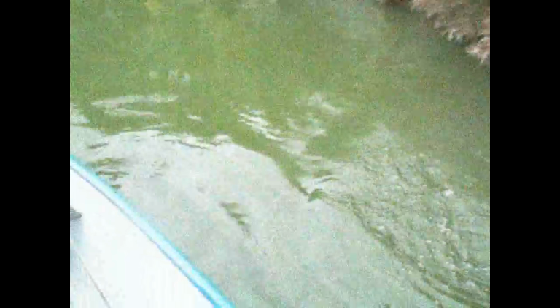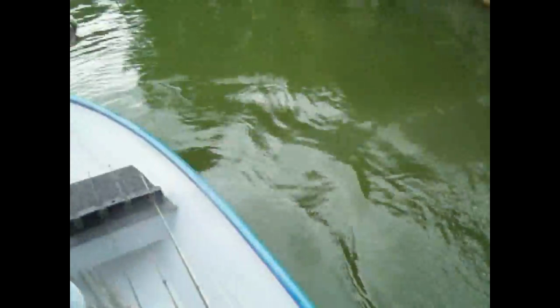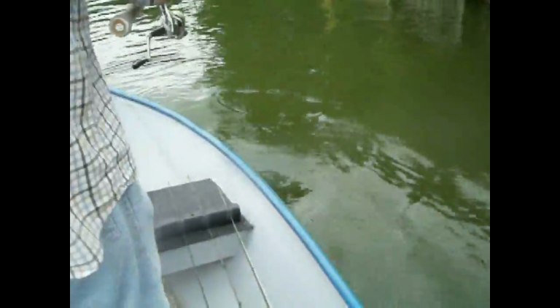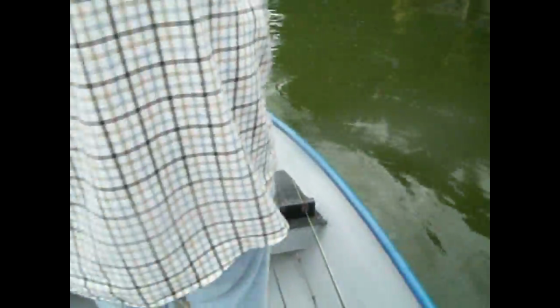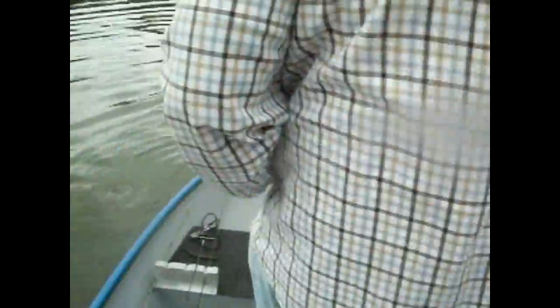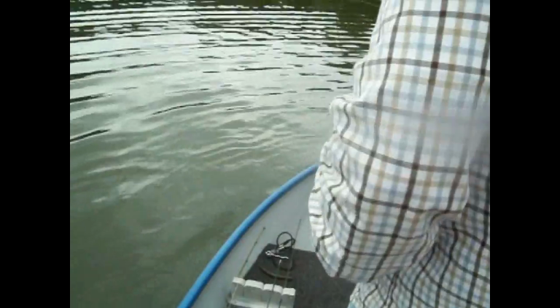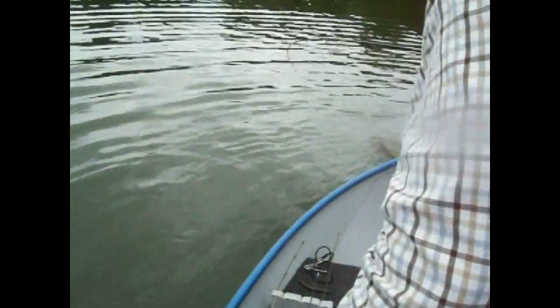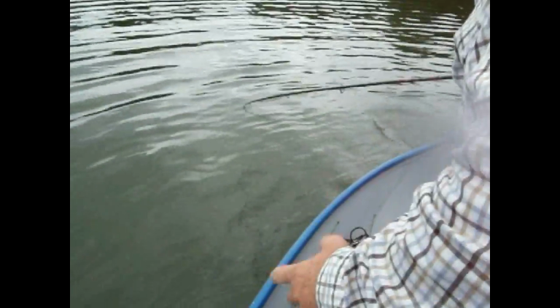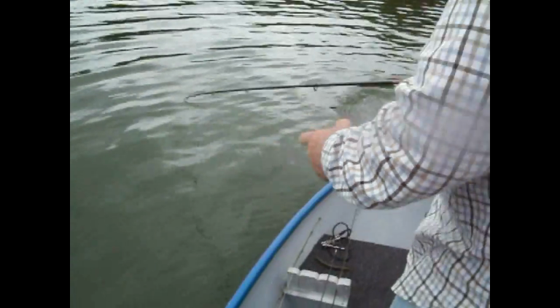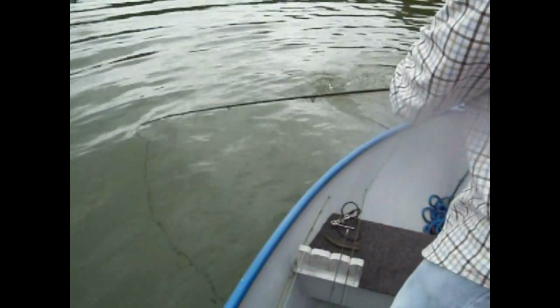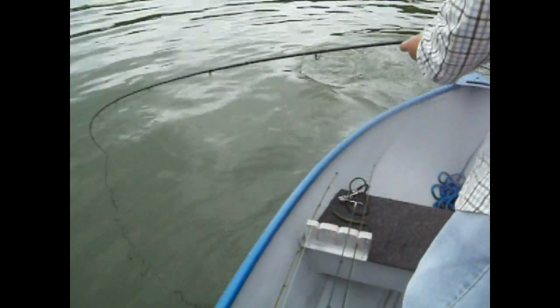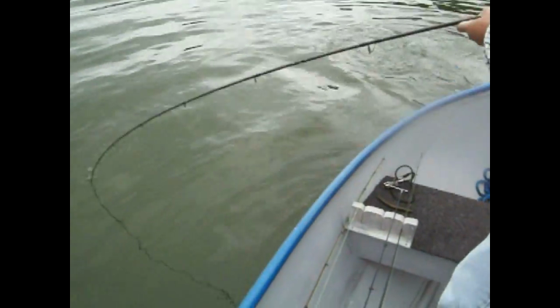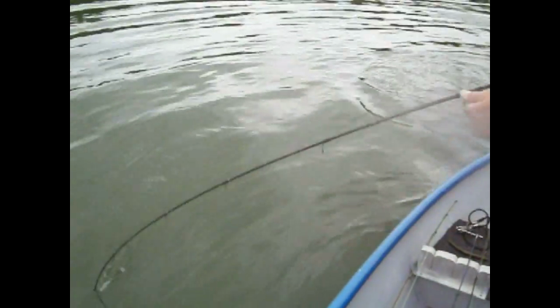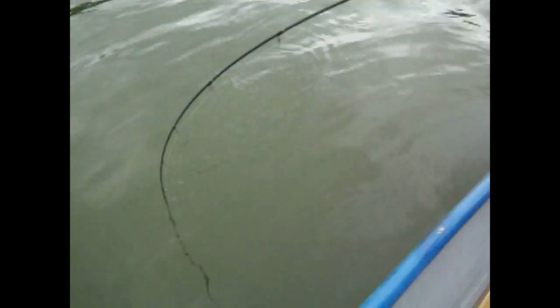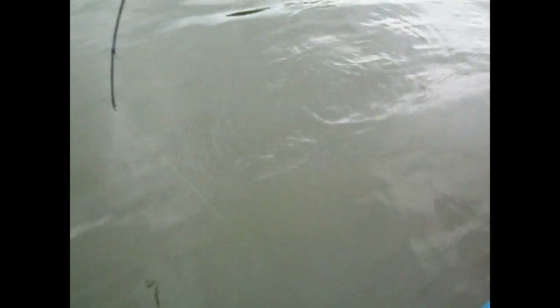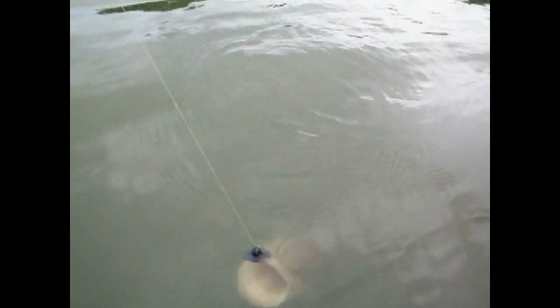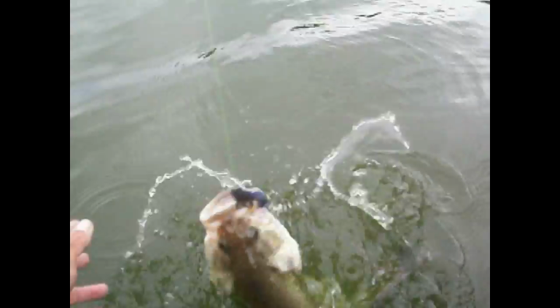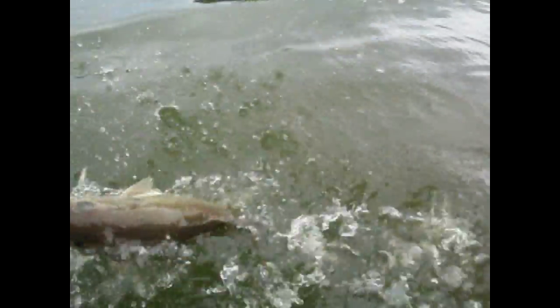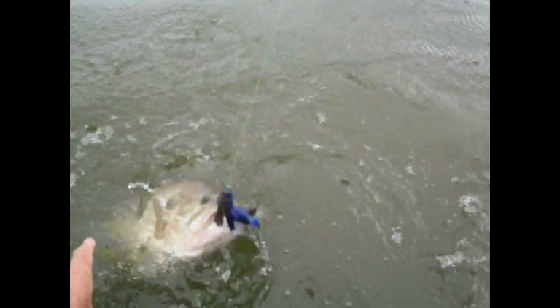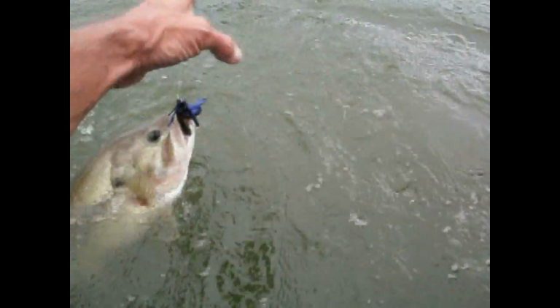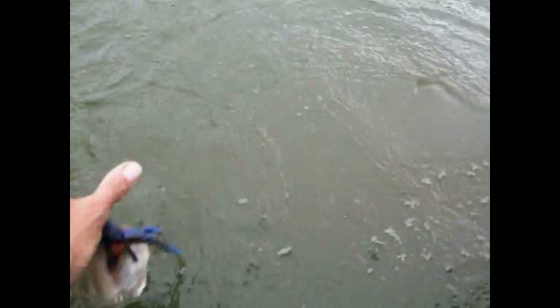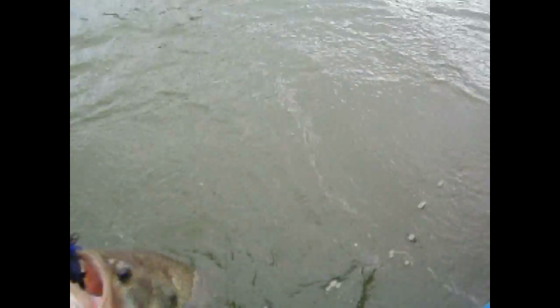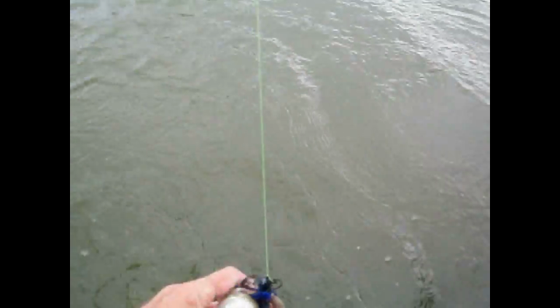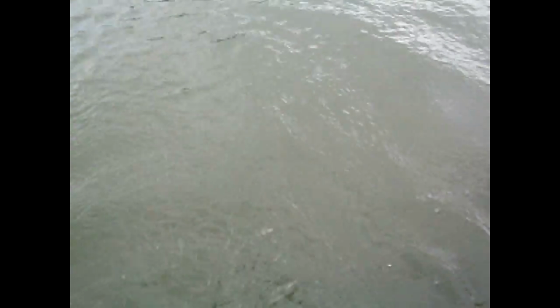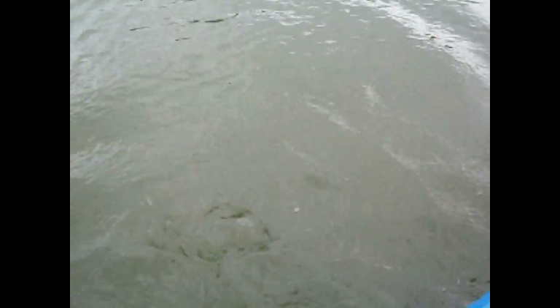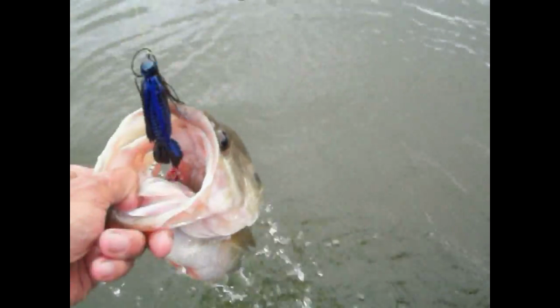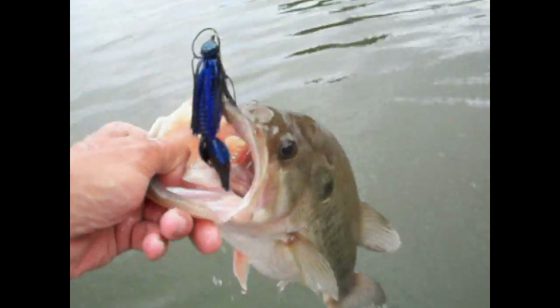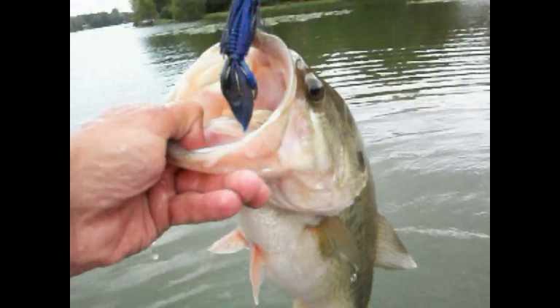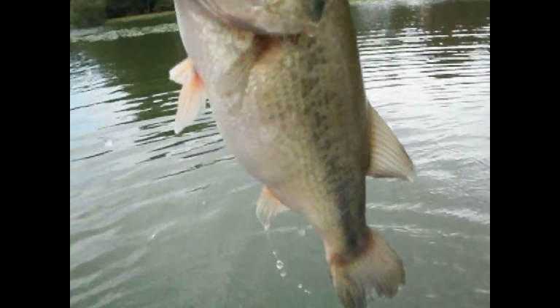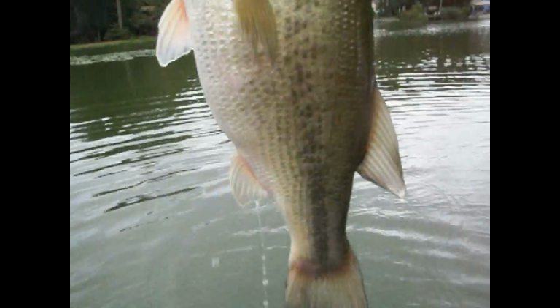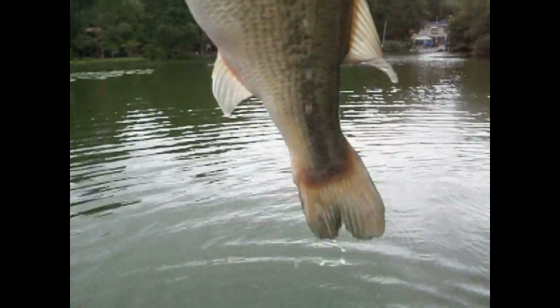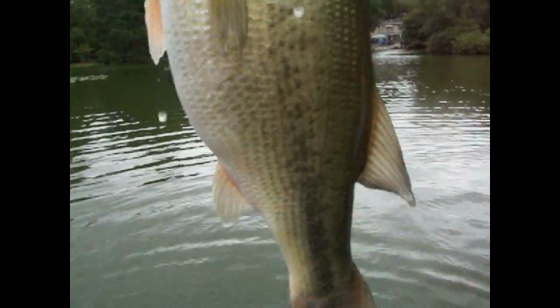That's five pounds. Bring him over here and I'll land him. Right there — that's it. There he is. Look at that — that's five and a half pounds.